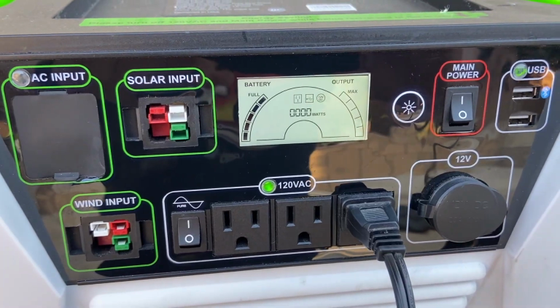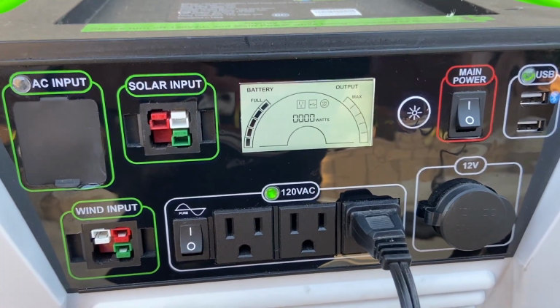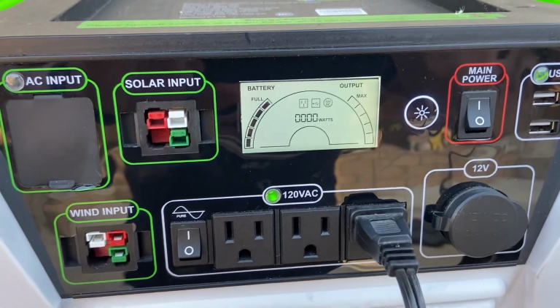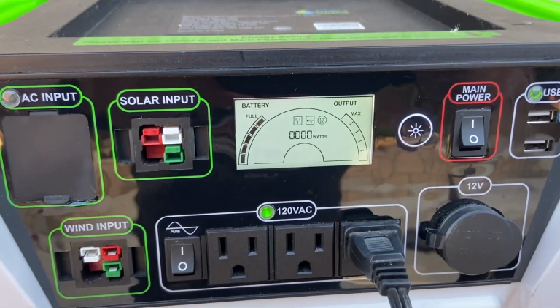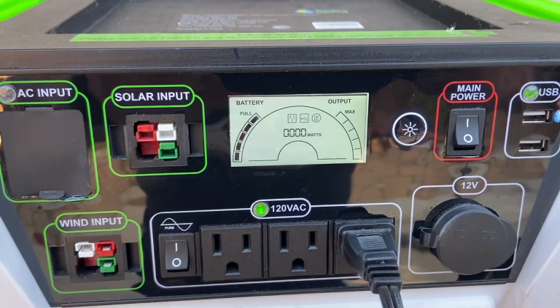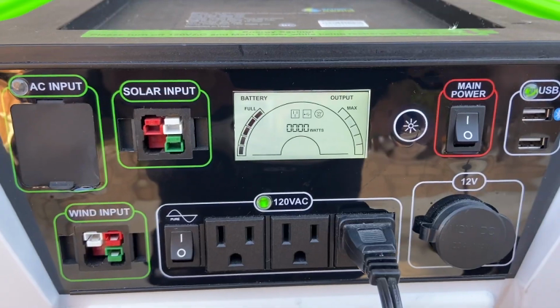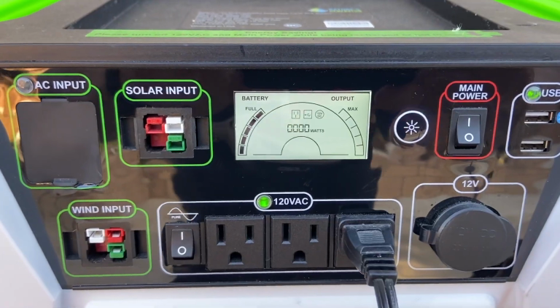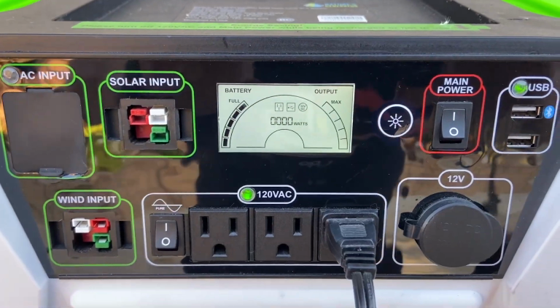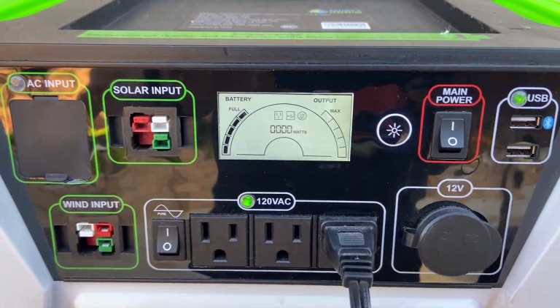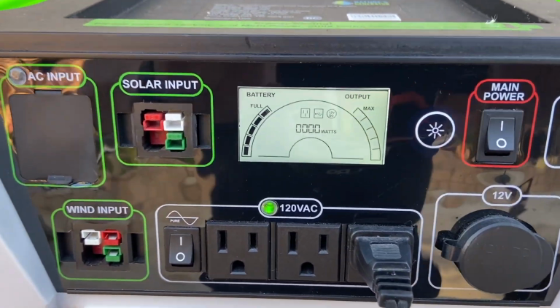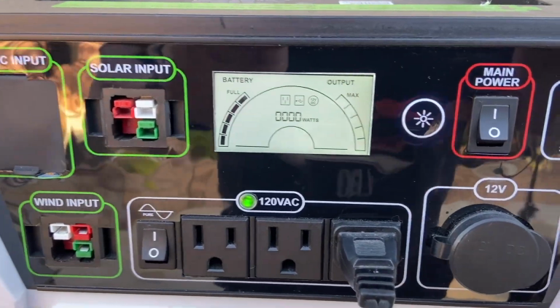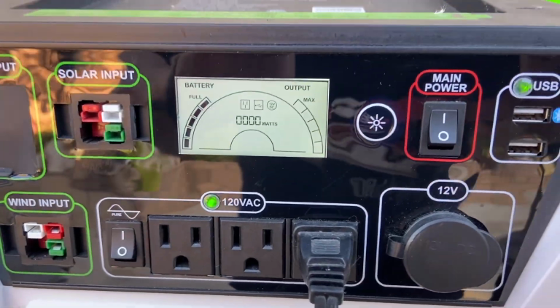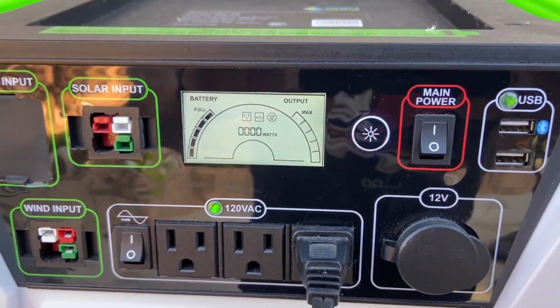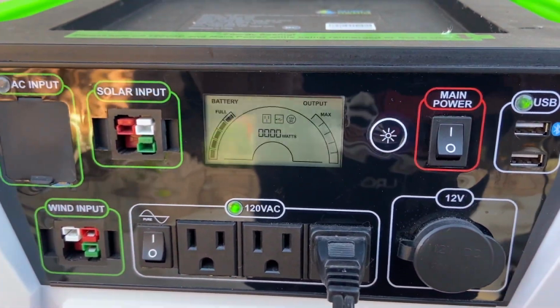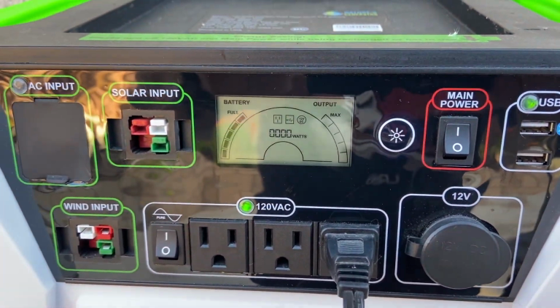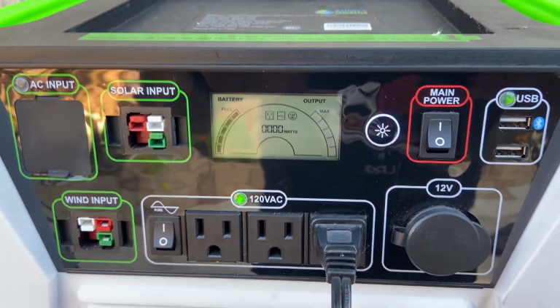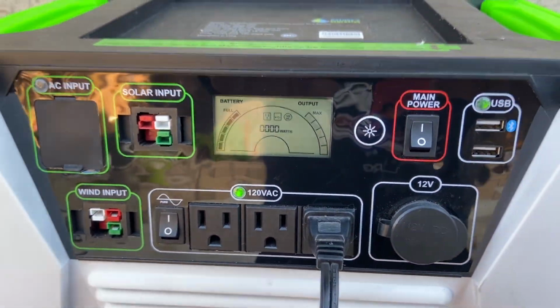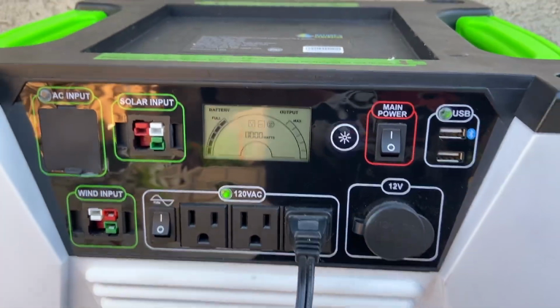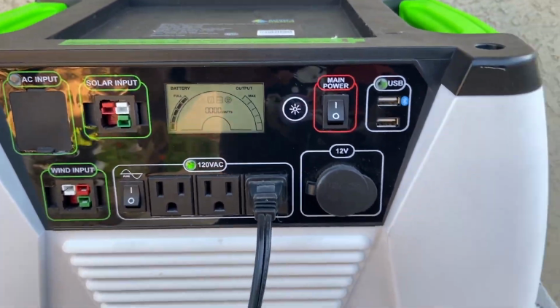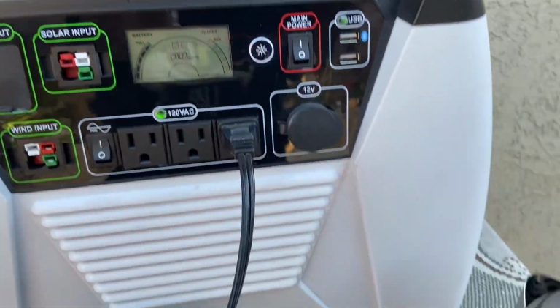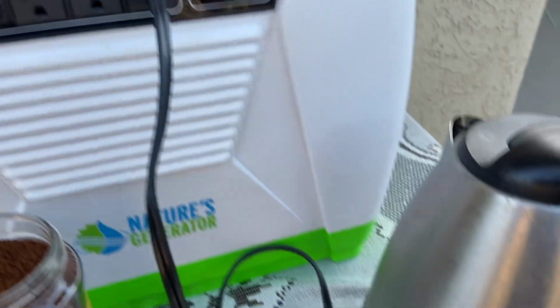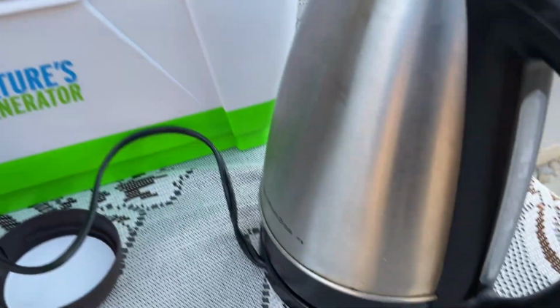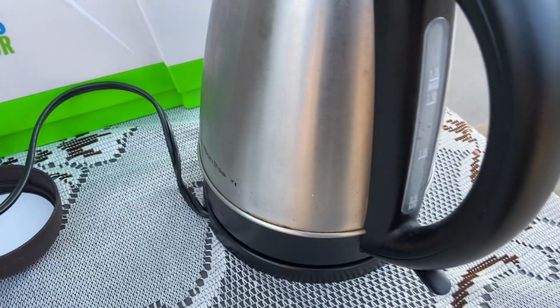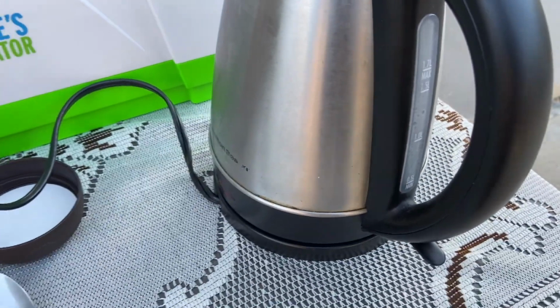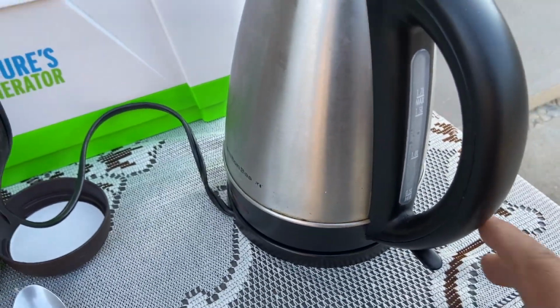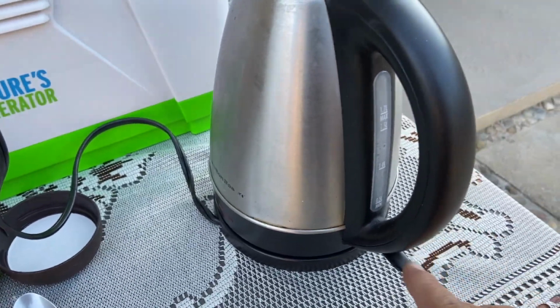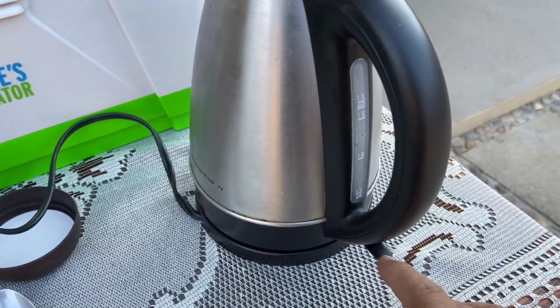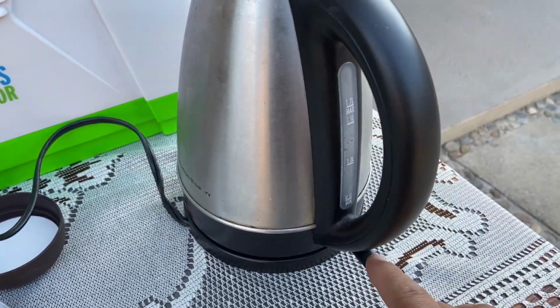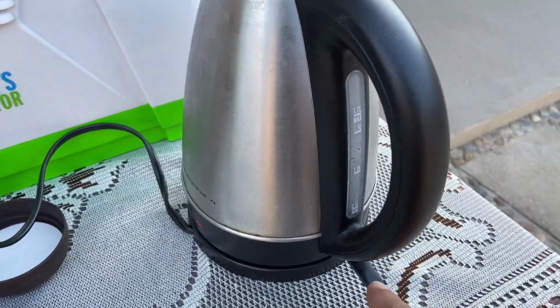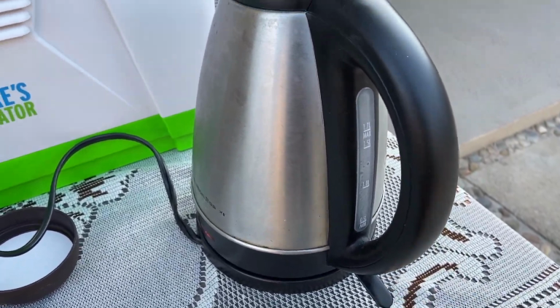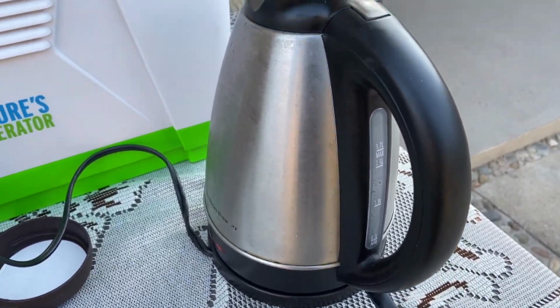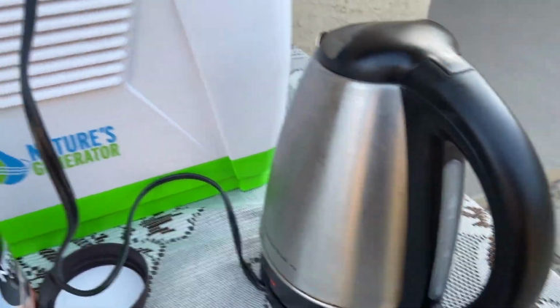You'll see that the battery is full and also the watt output right now is set to zero. That's because we're not making our coffee yet. This is already filled with water, so let's go ahead and turn that guy on.